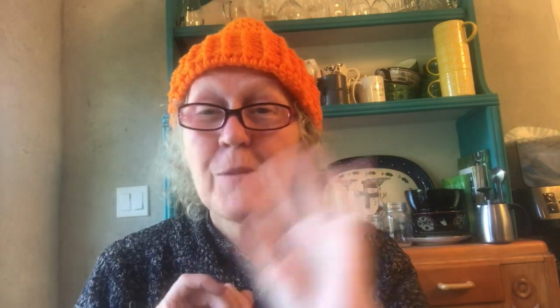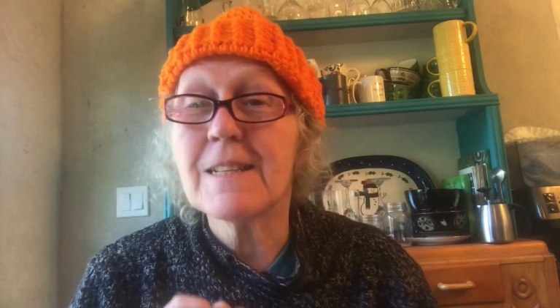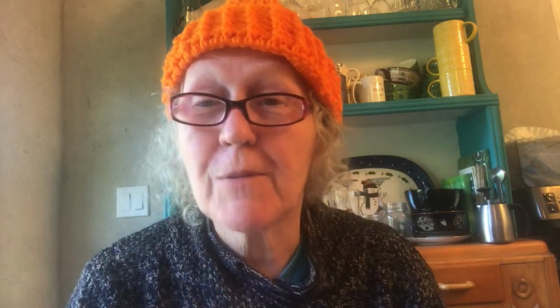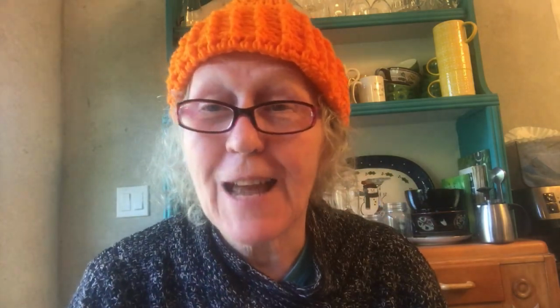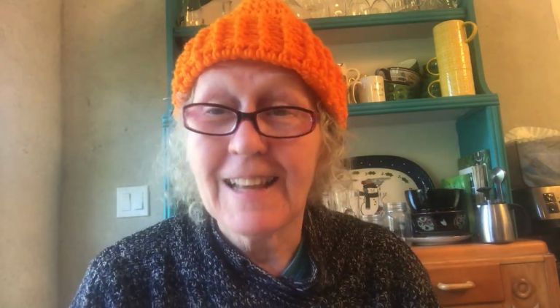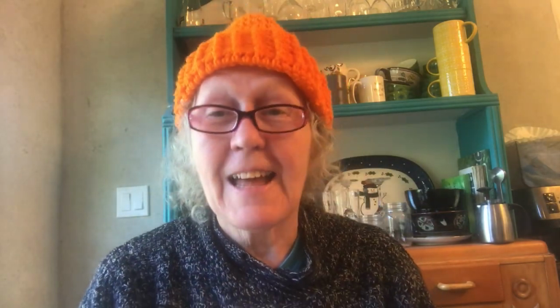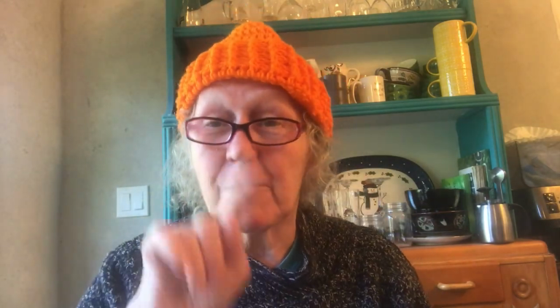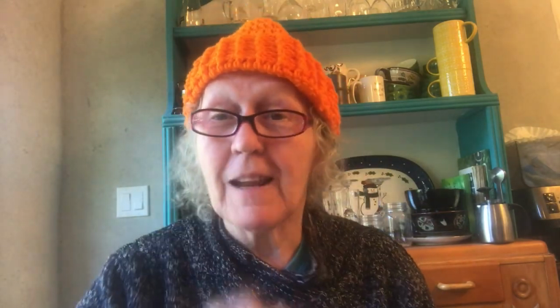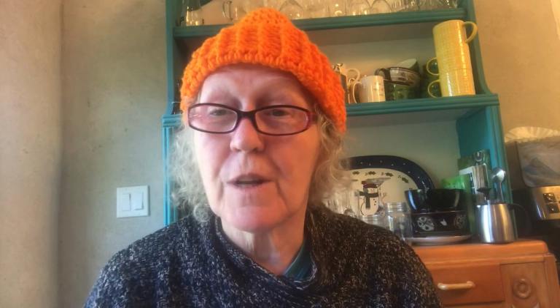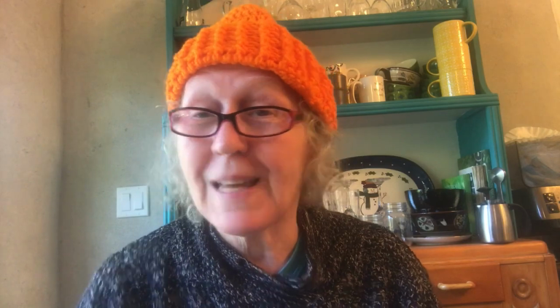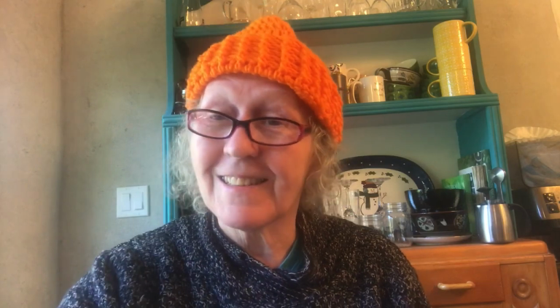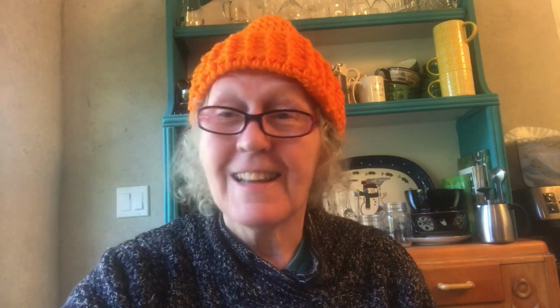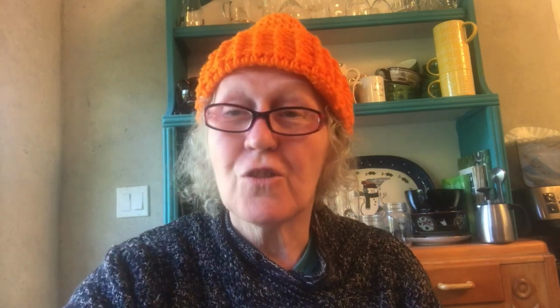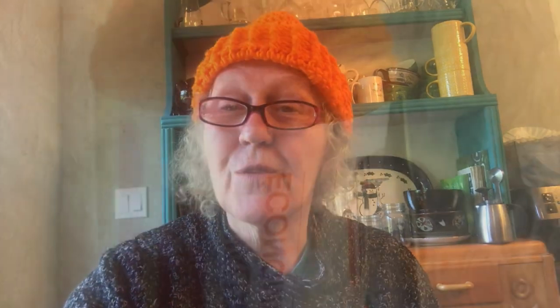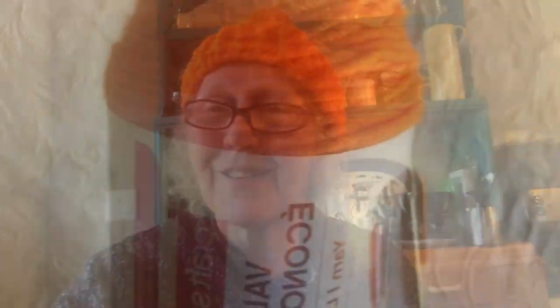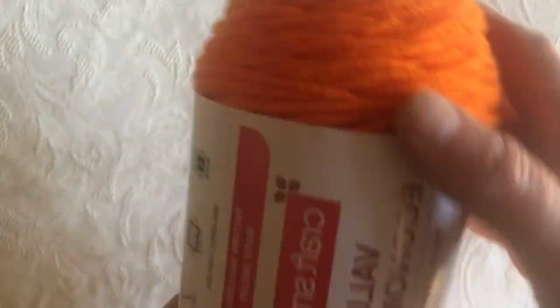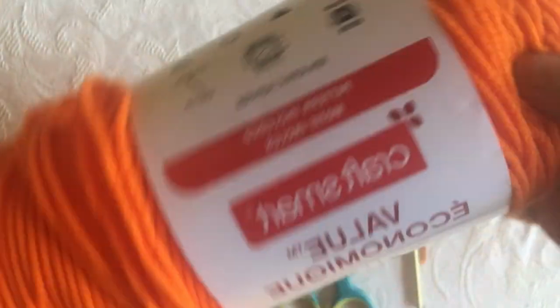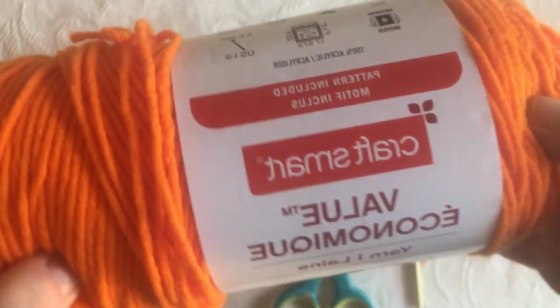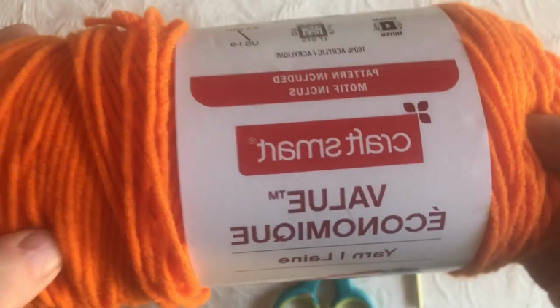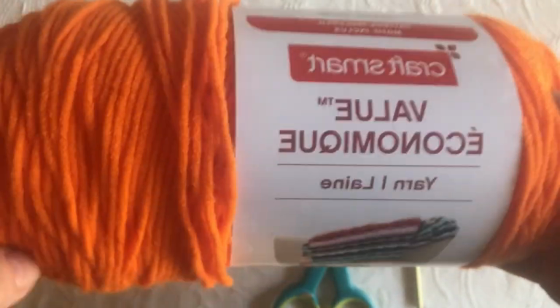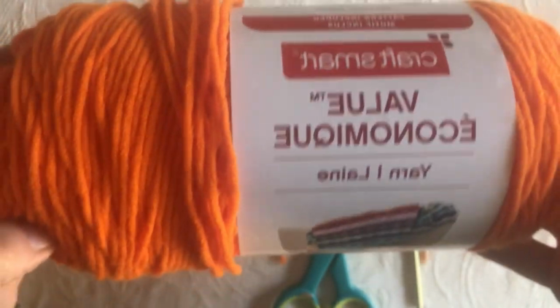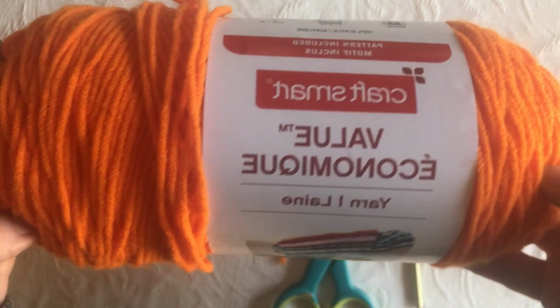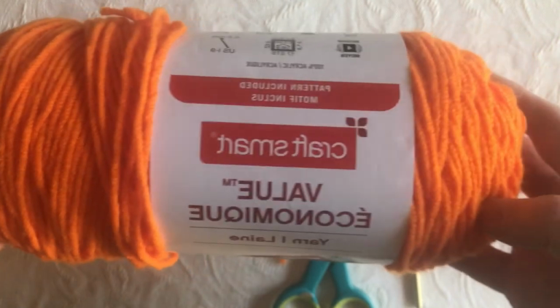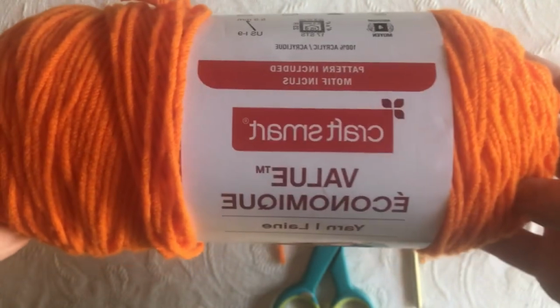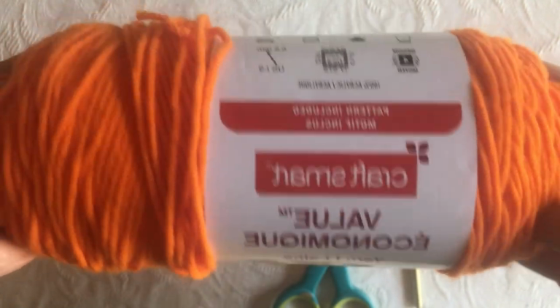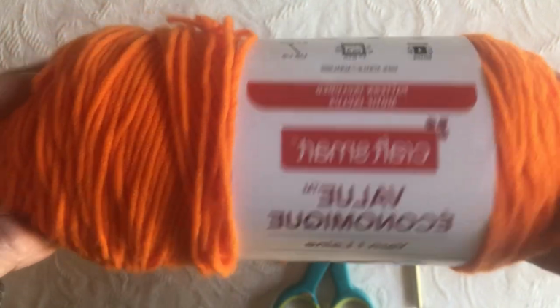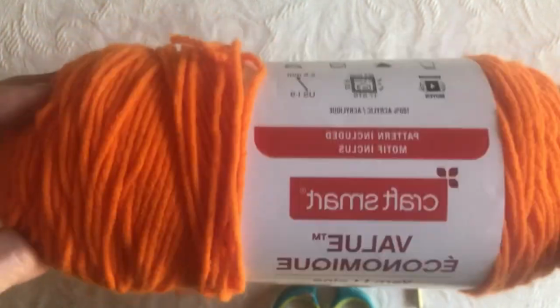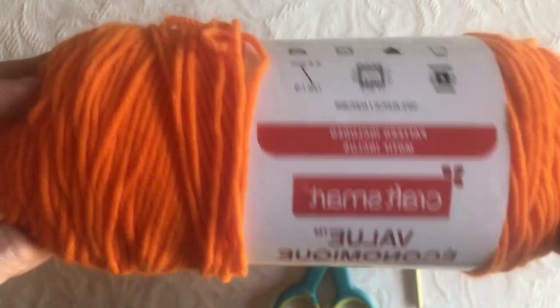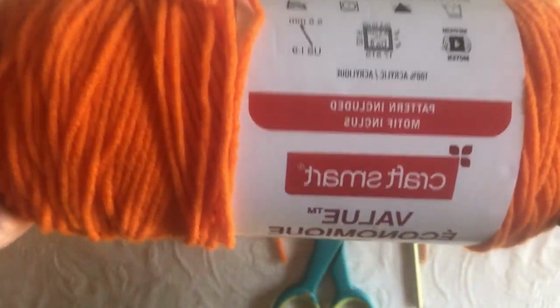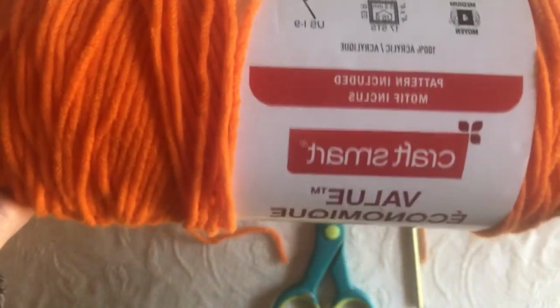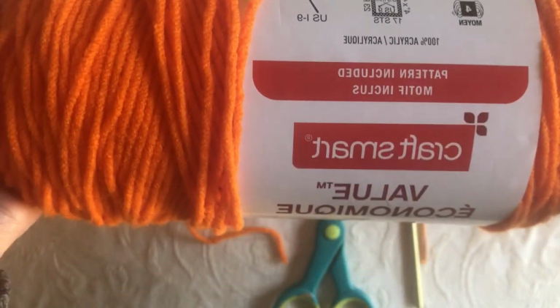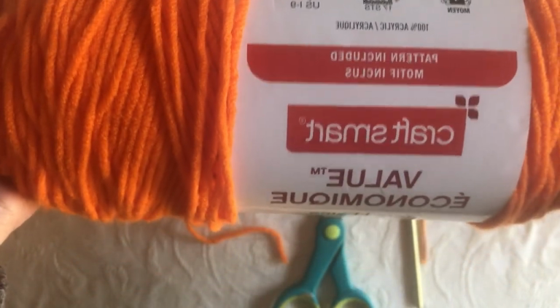Please subscribe to my channel and hit the bell if you want notifications. Enjoy this video! I make it with number 4 worsted weight yarn. I'm using orange purely because I sold an orange one at the market and I need another orange one.